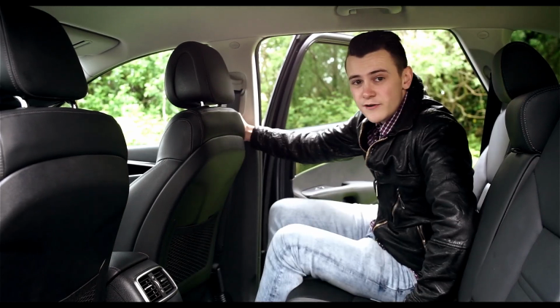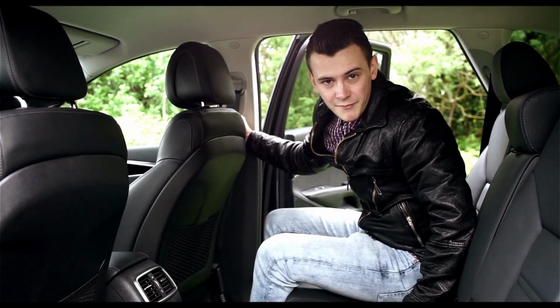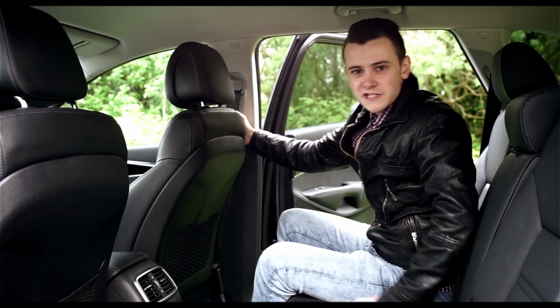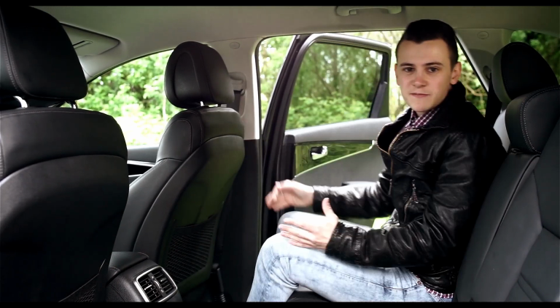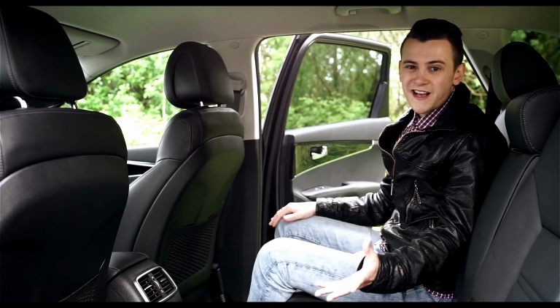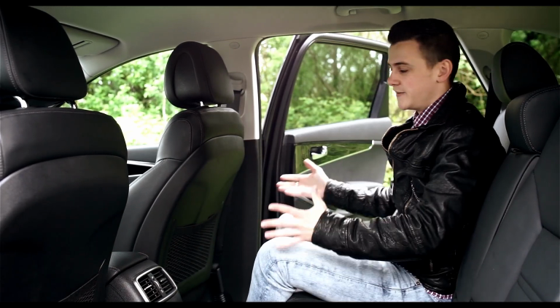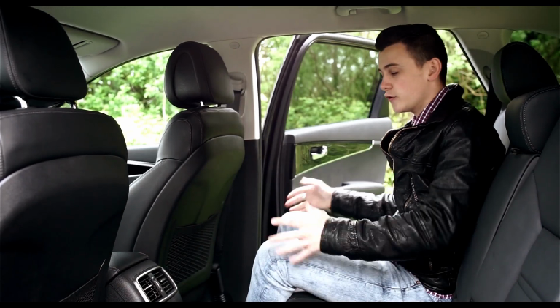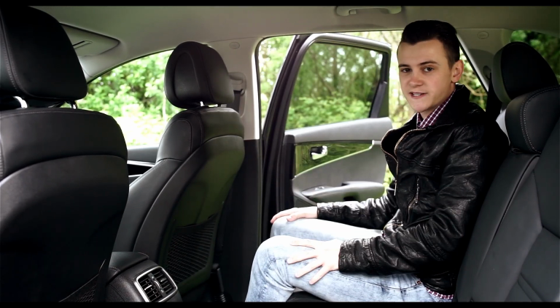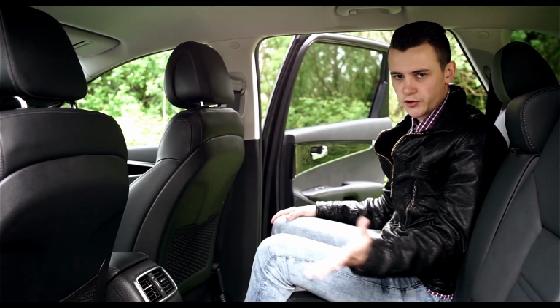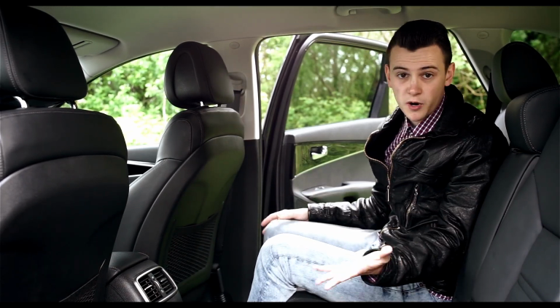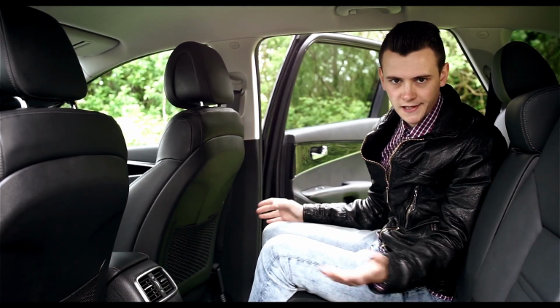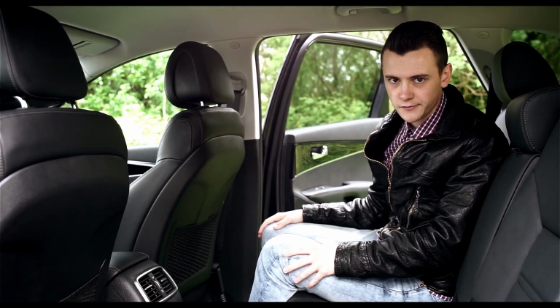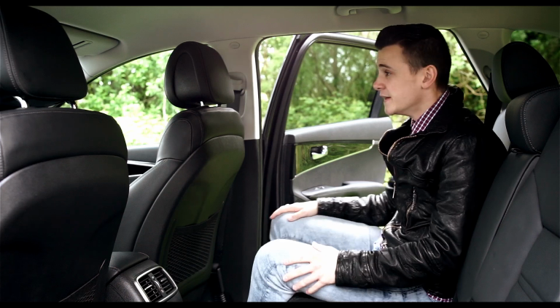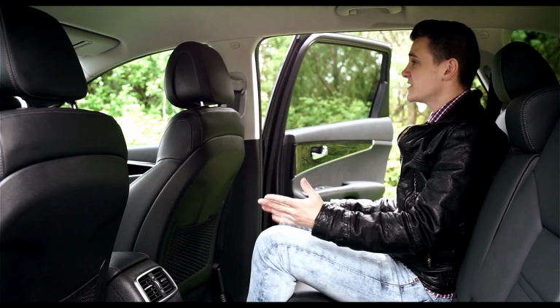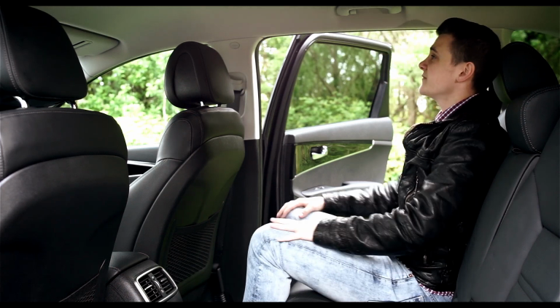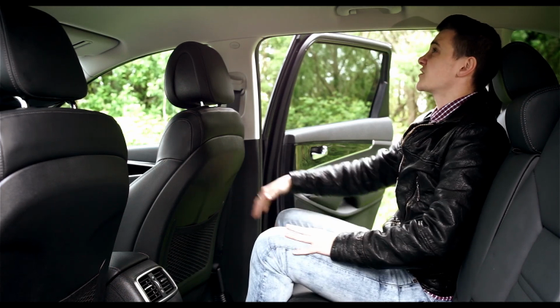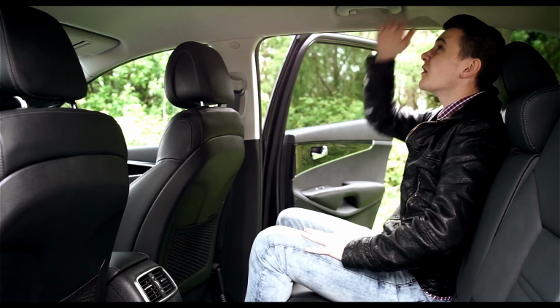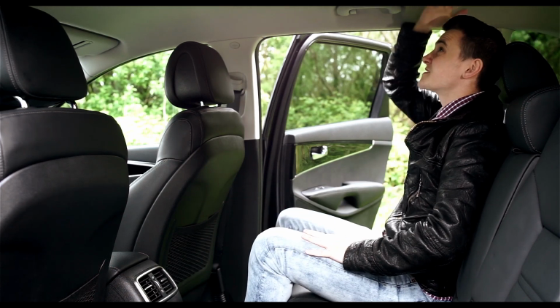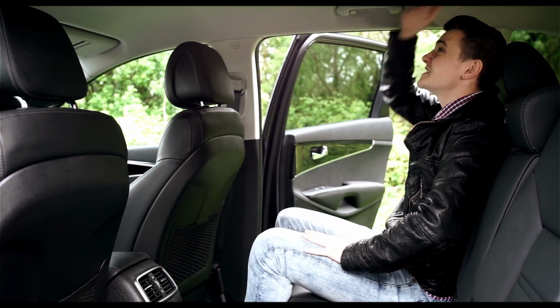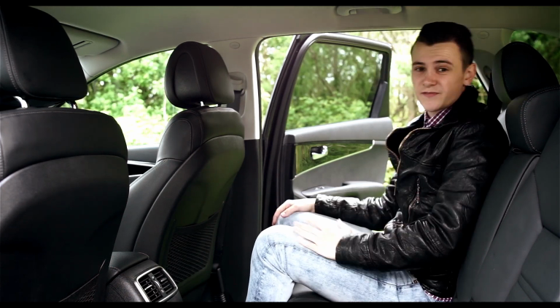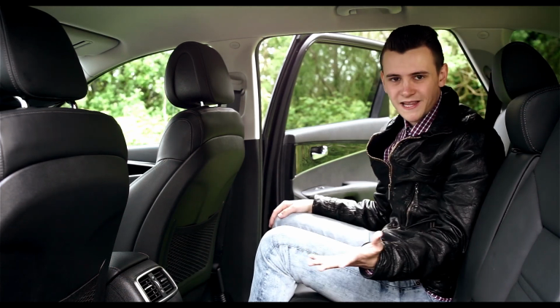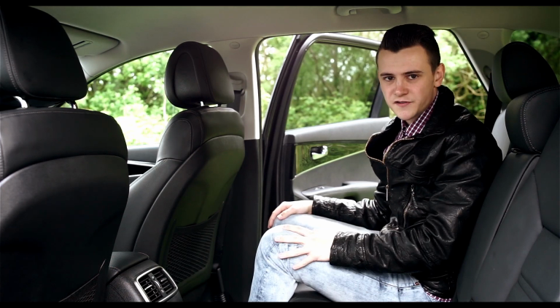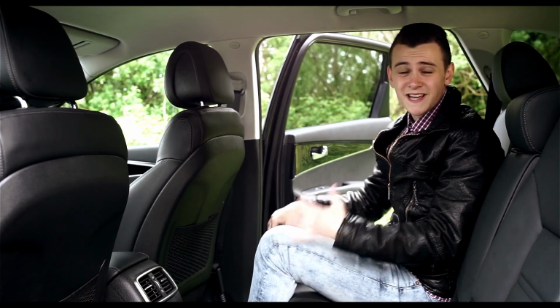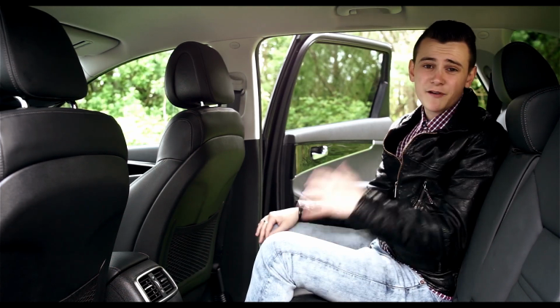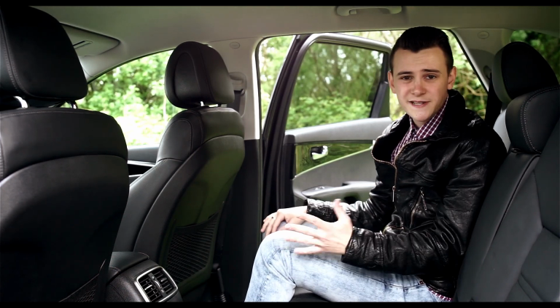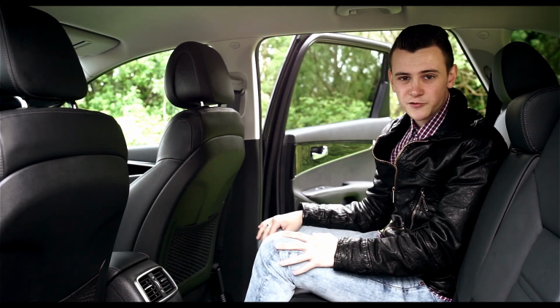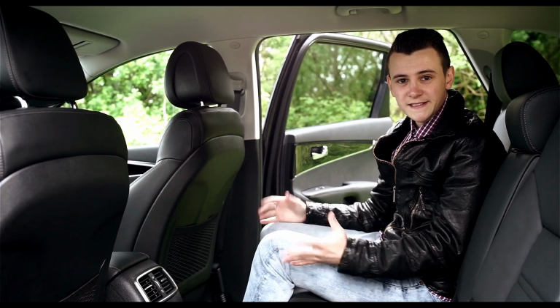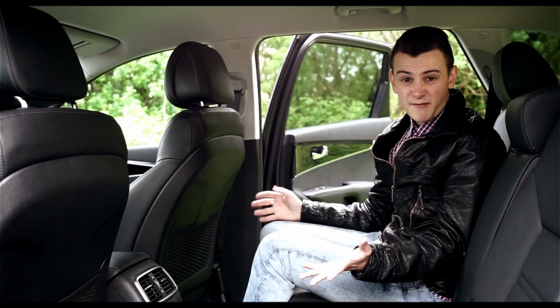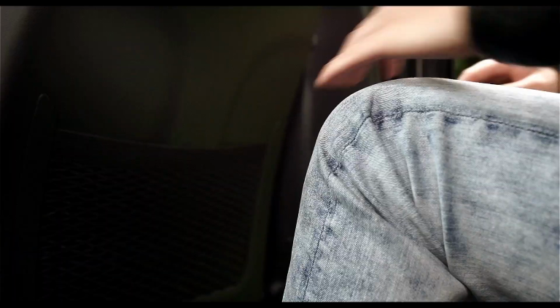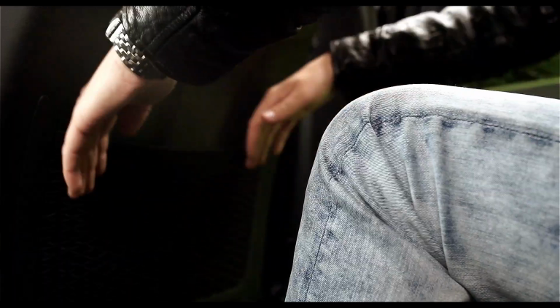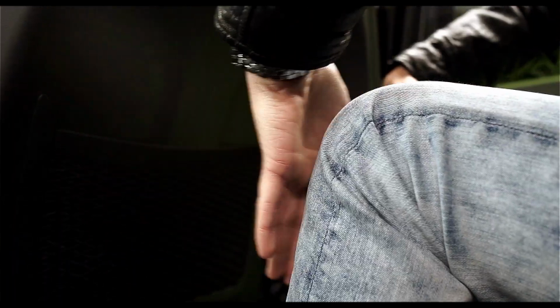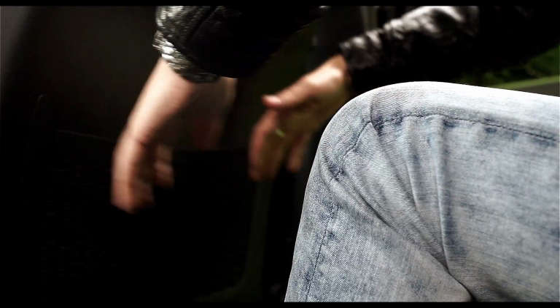Increased dimensions means more passenger and storage space, not that it was a problem in the last model. In the first row of passenger seats there's plenty of space, and the second row is pretty good as well. Average-sized adults should be happy enough.